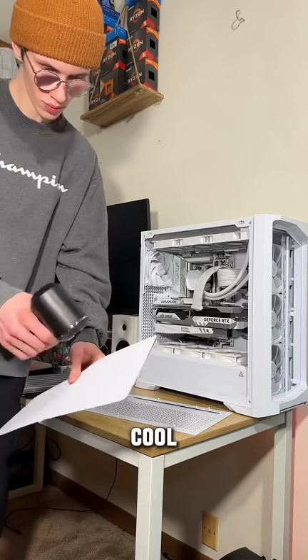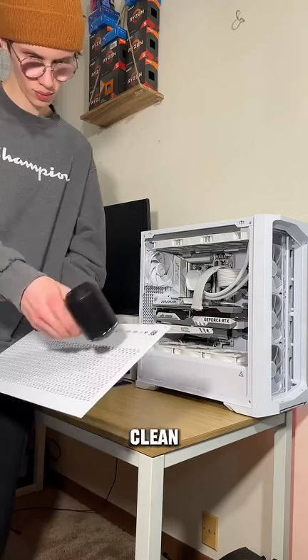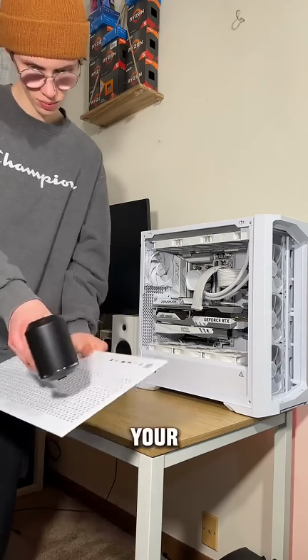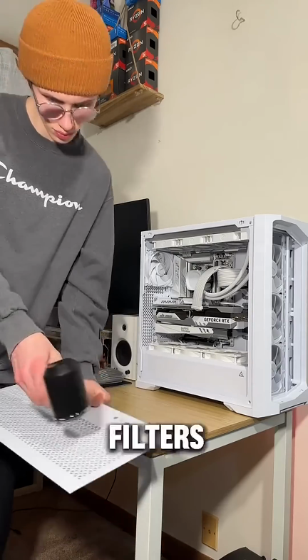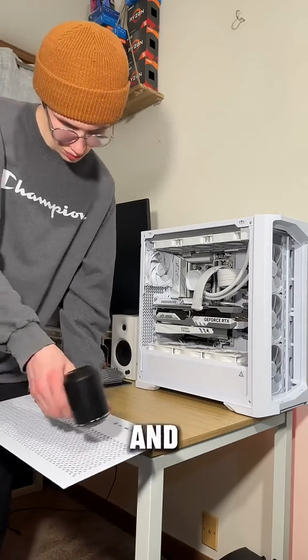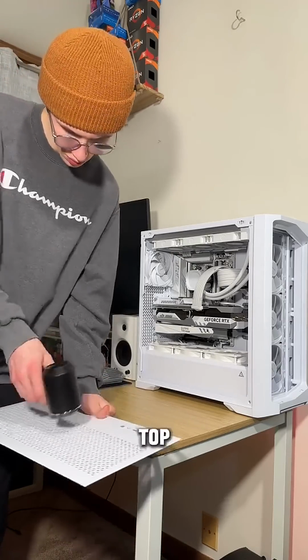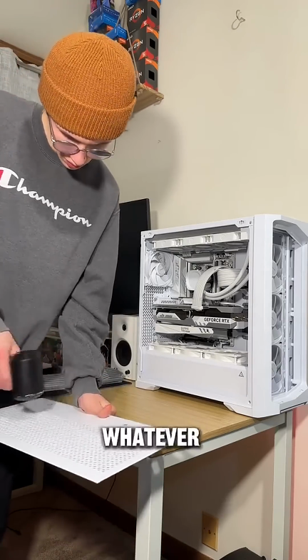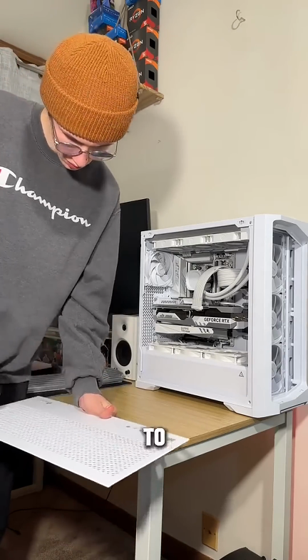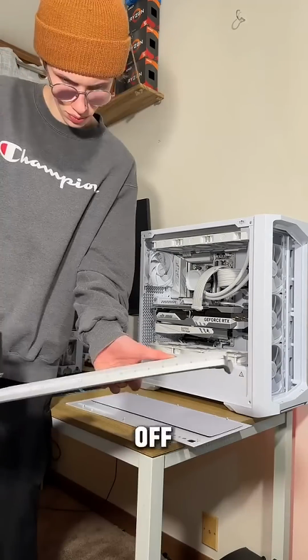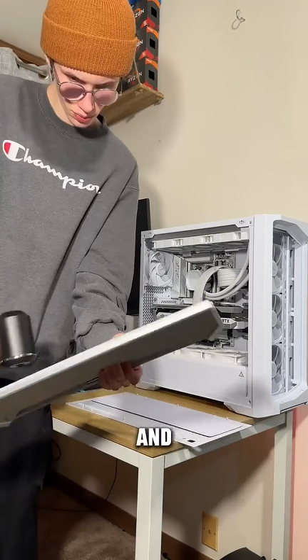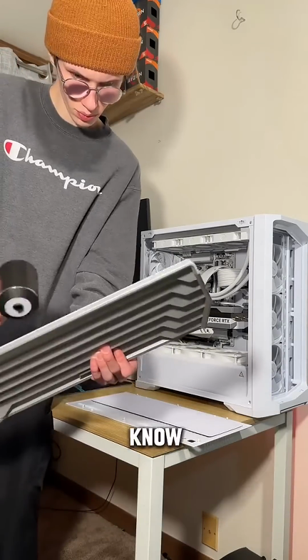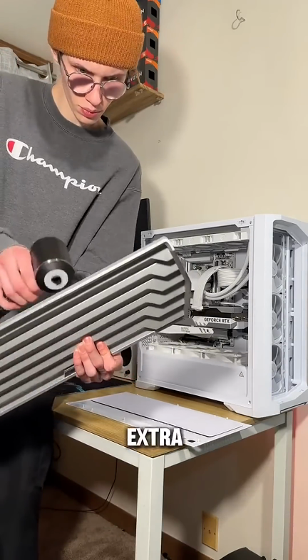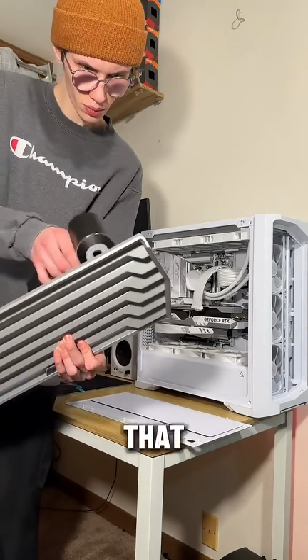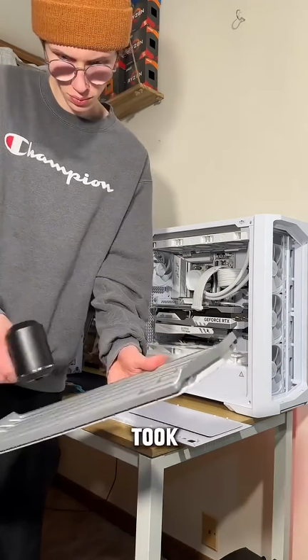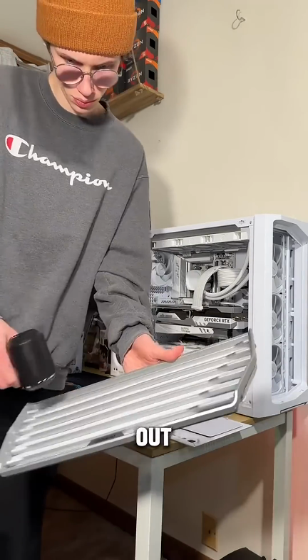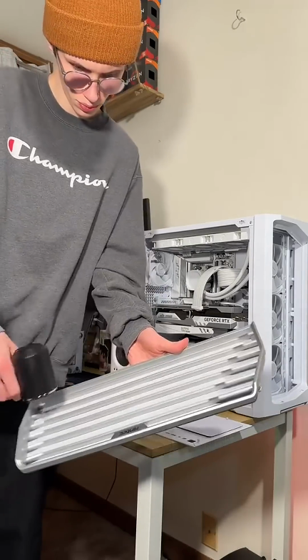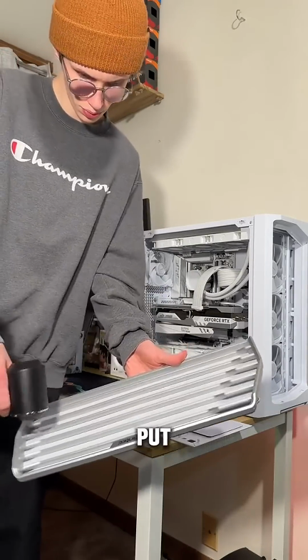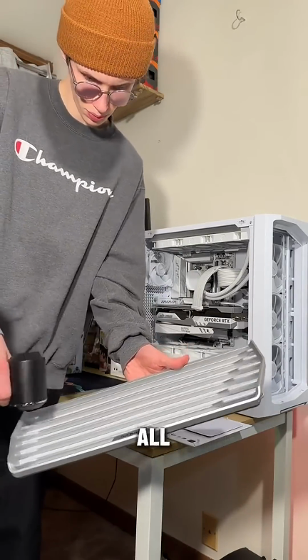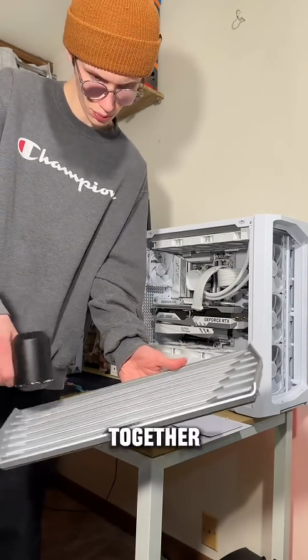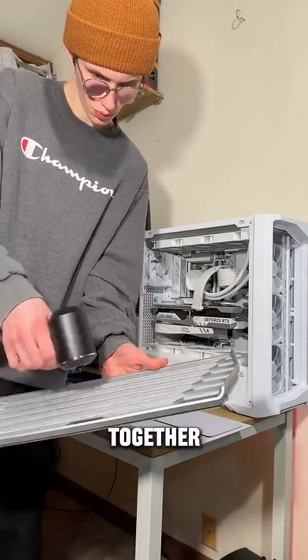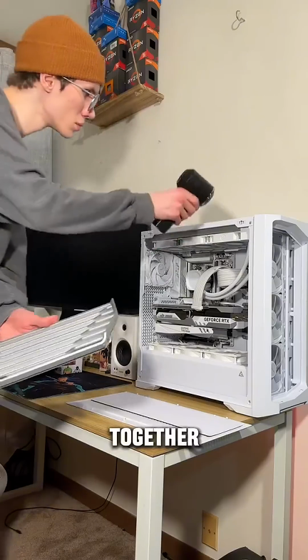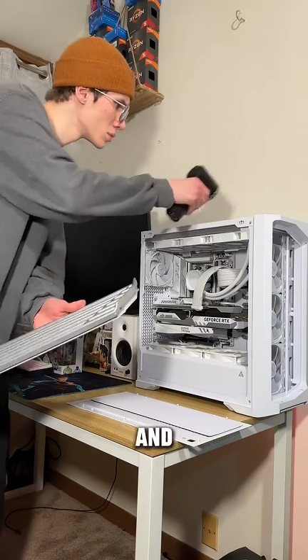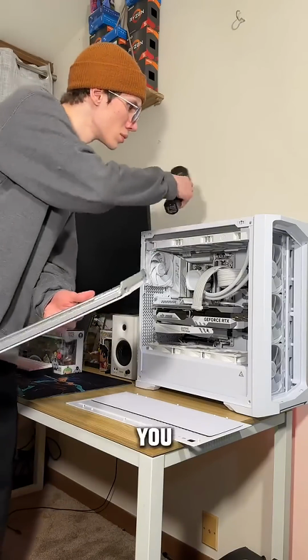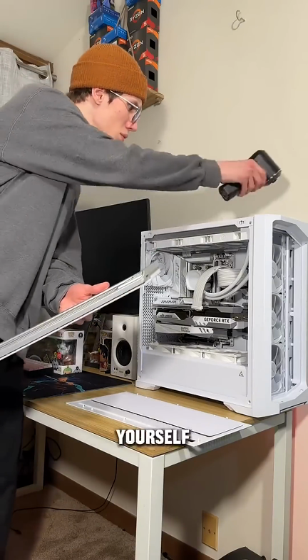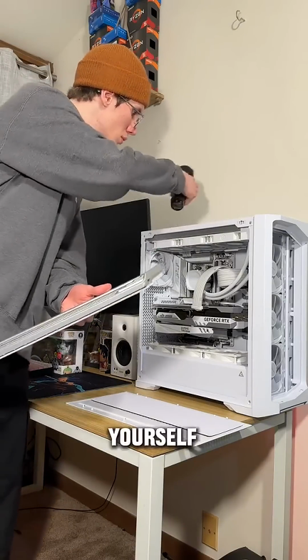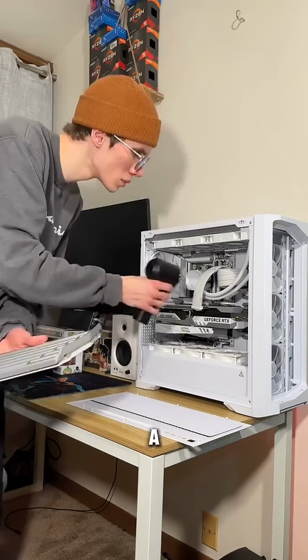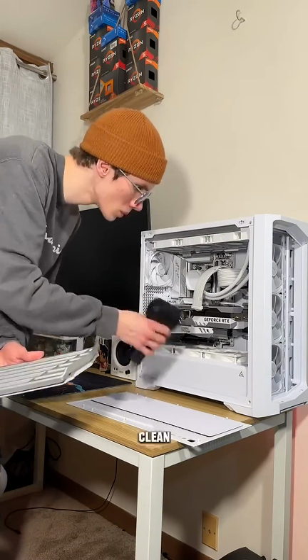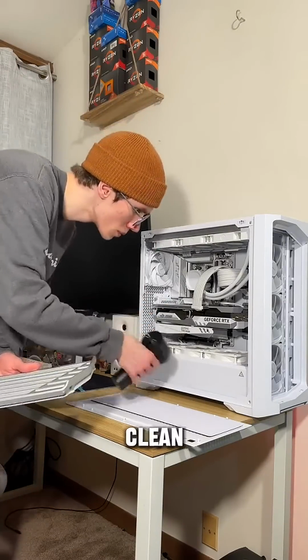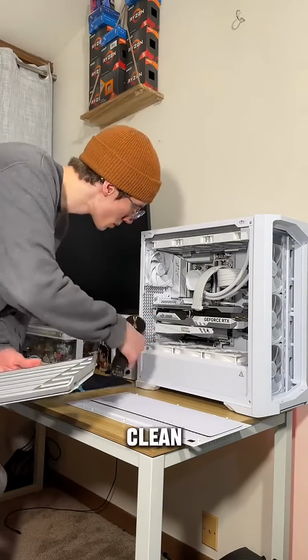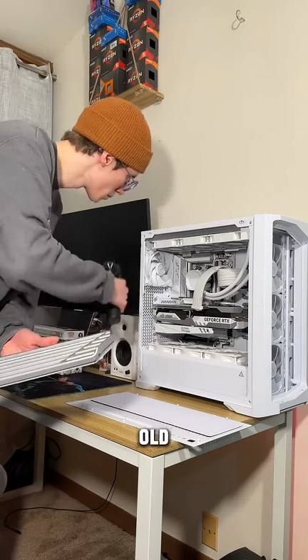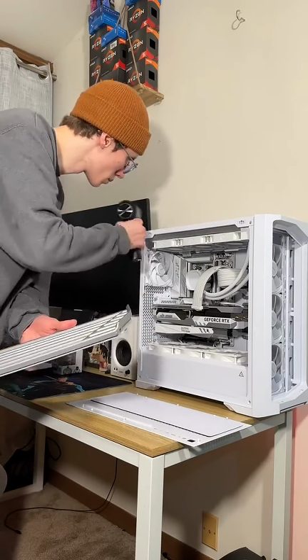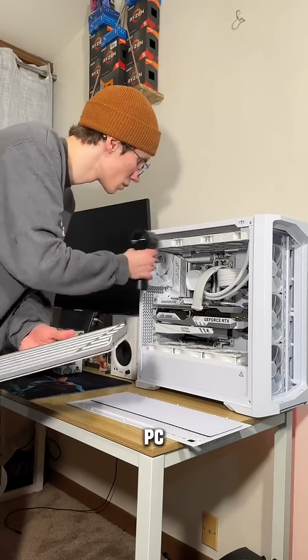Now clean off your dust filters — the top and whatever else you took off. Put it all back together and you've got yourself a clean PC.